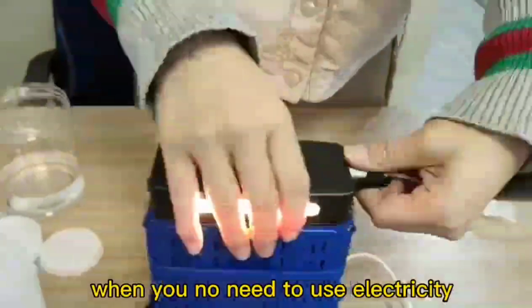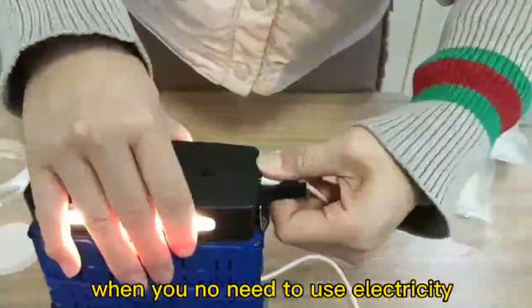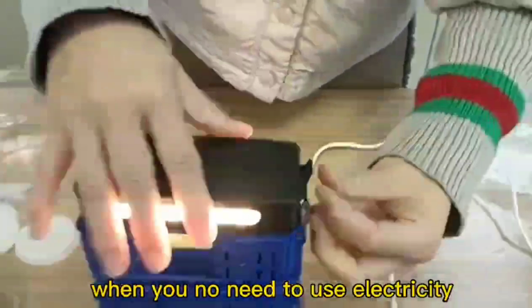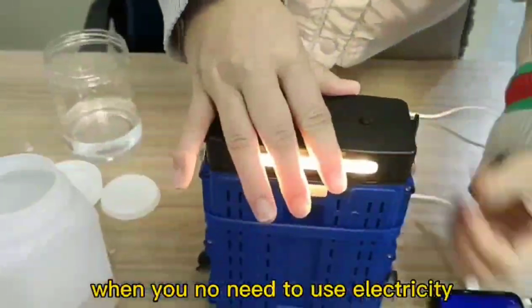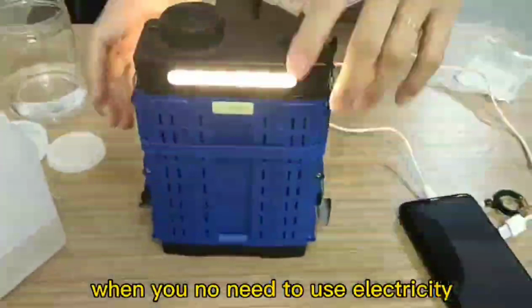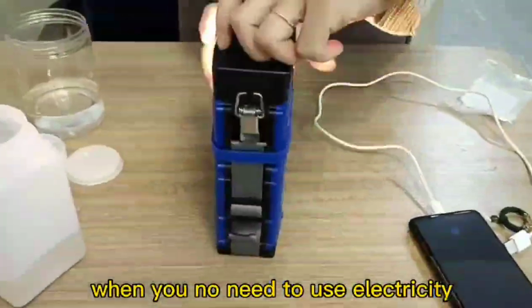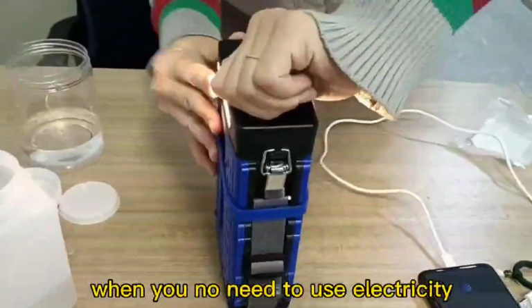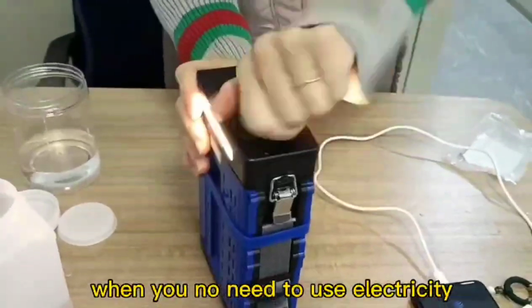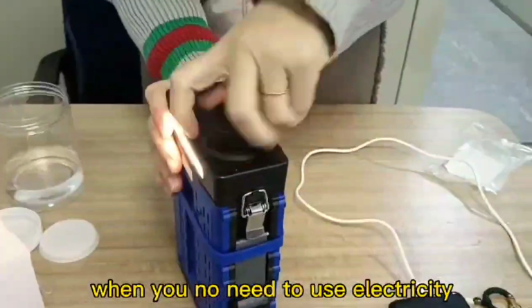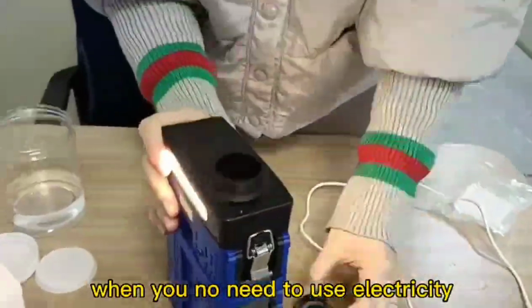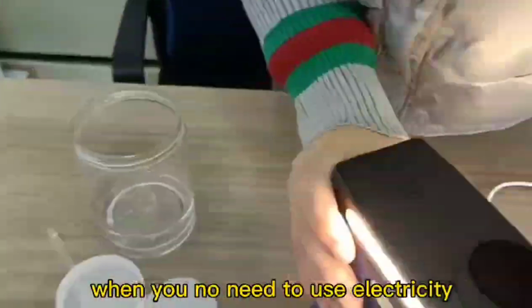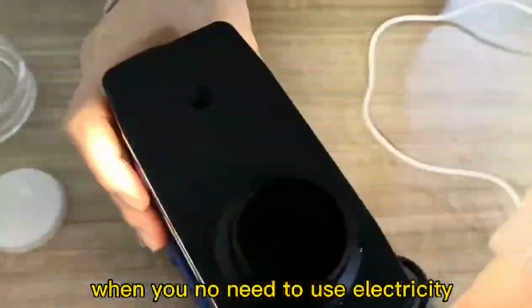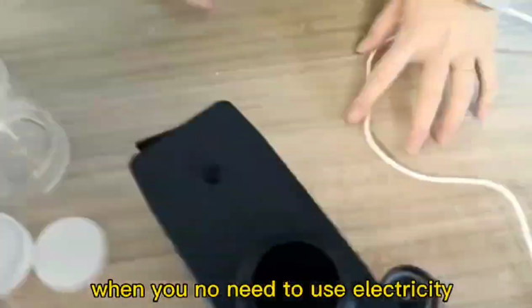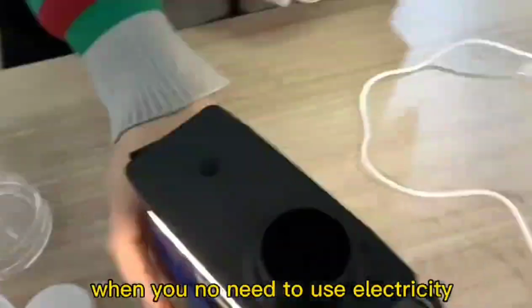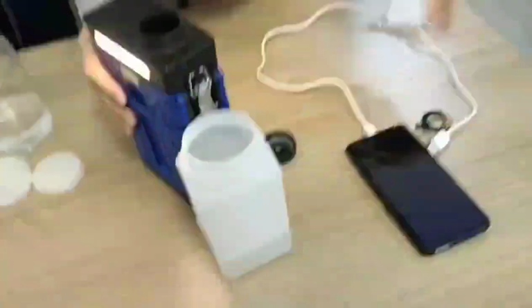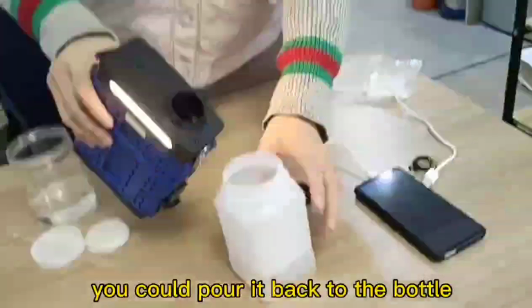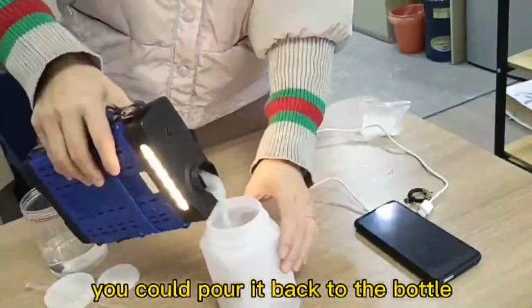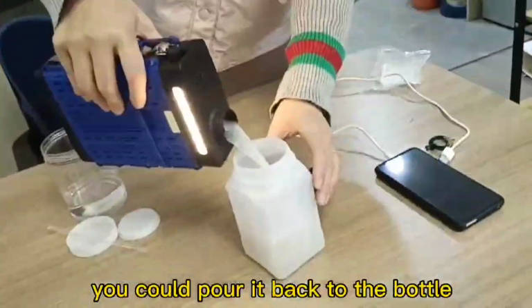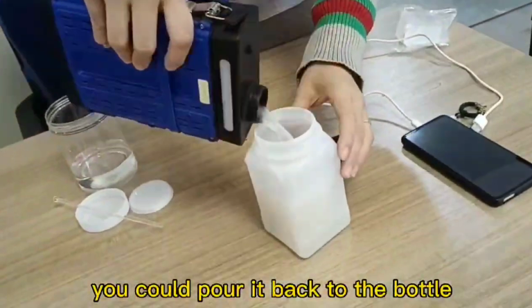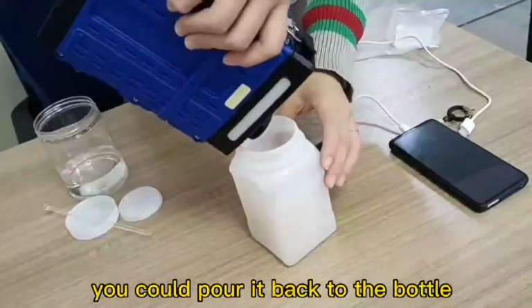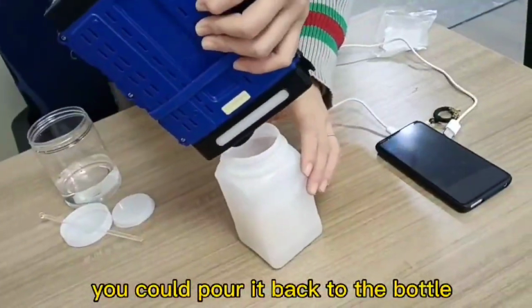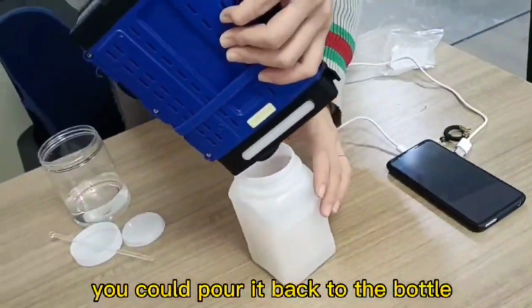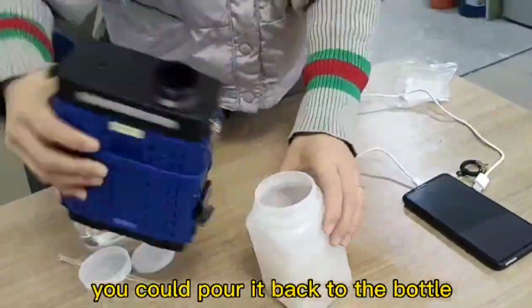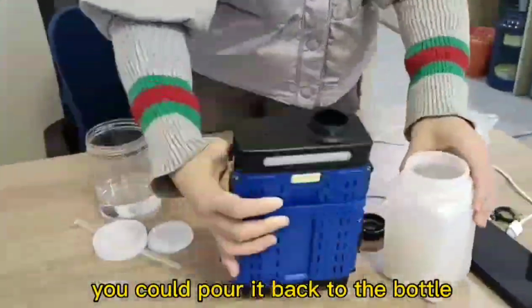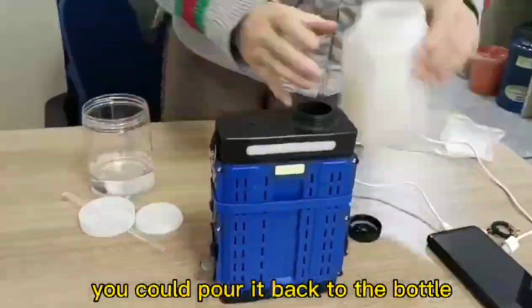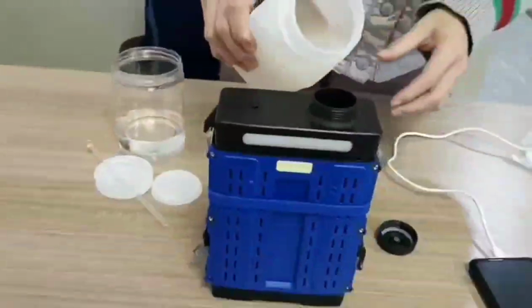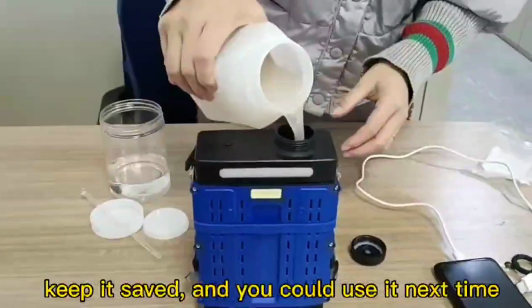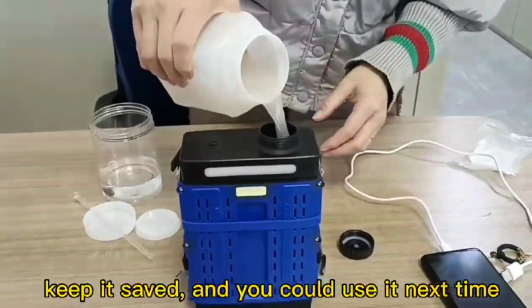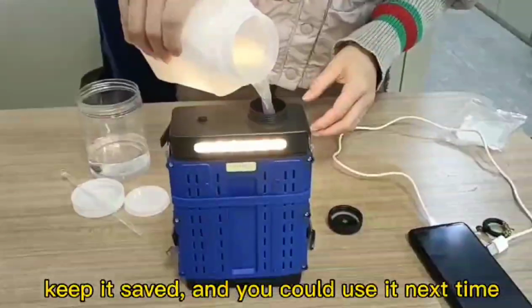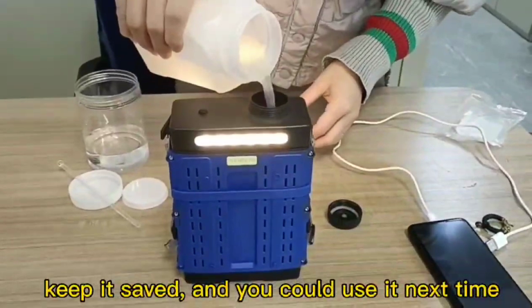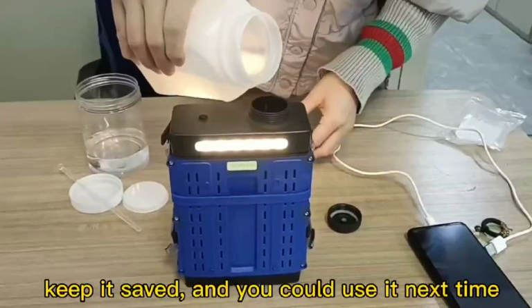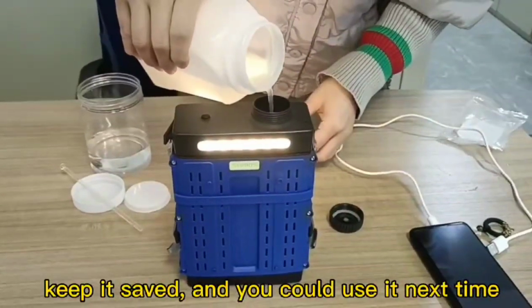When you no longer need to use electricity, you can pour the solution back into the bottle. Keep it safe, and you can use it next time.